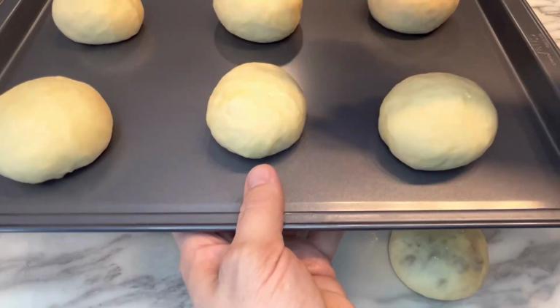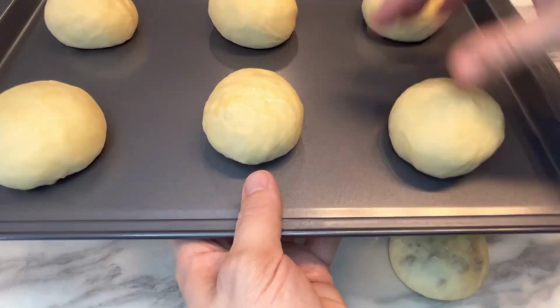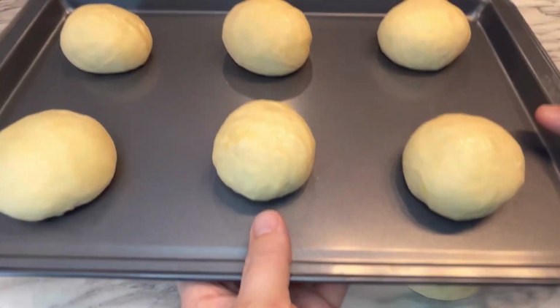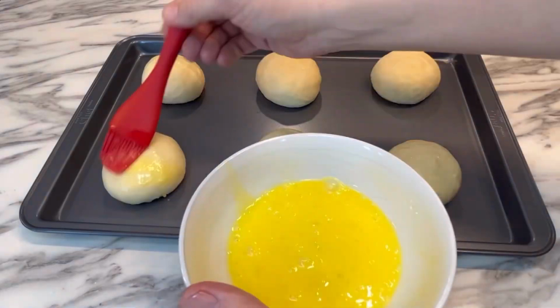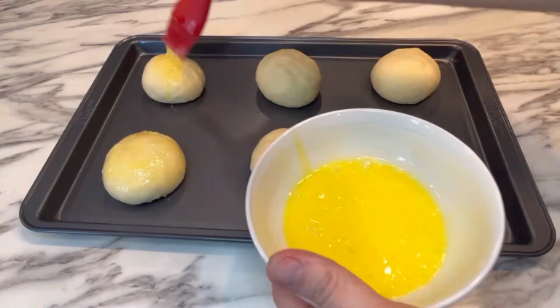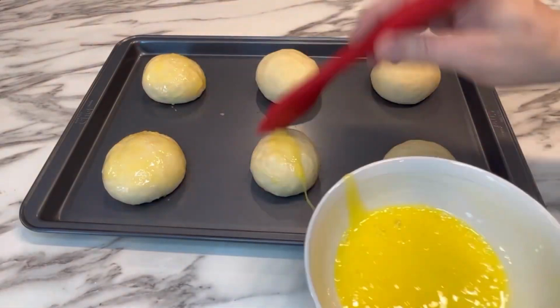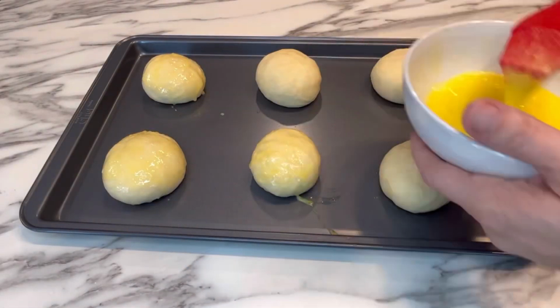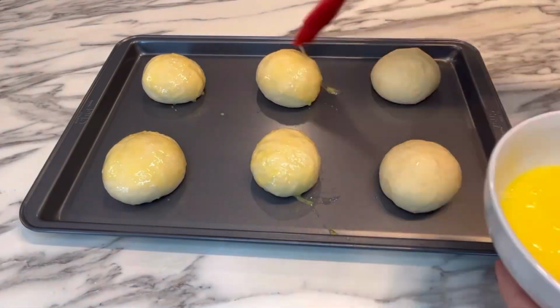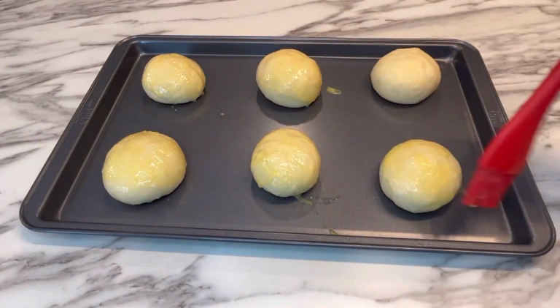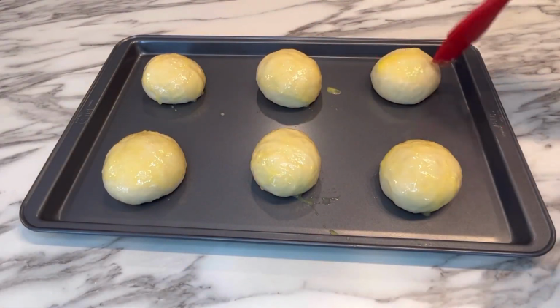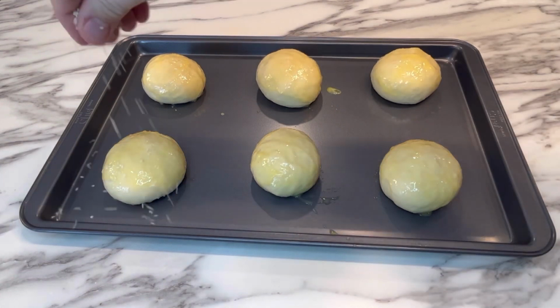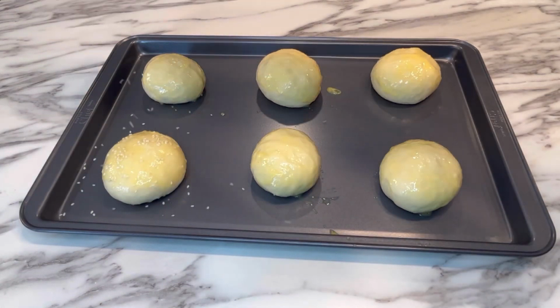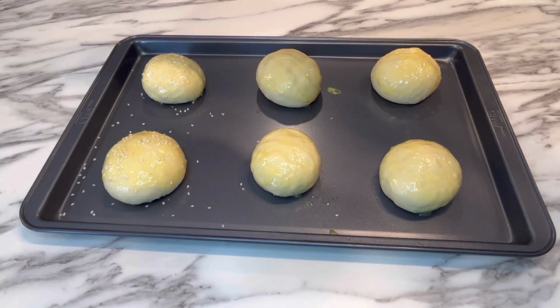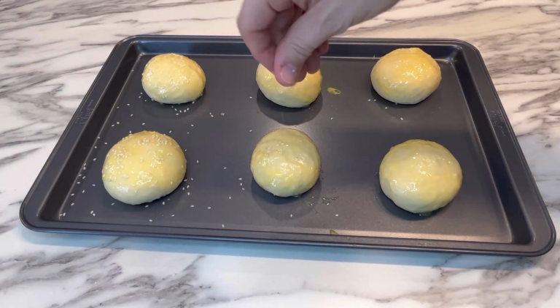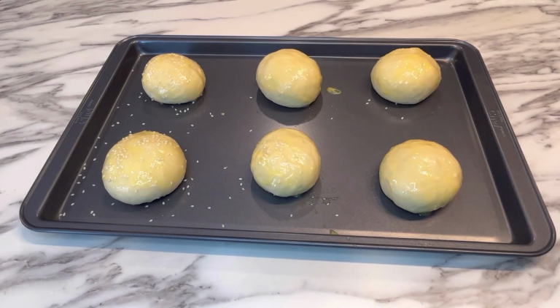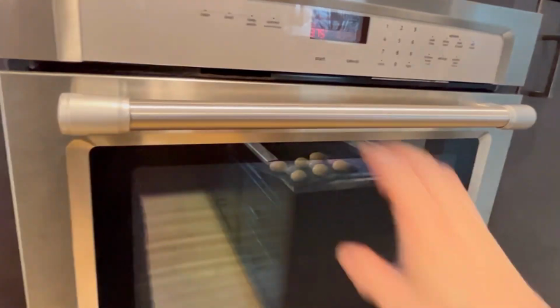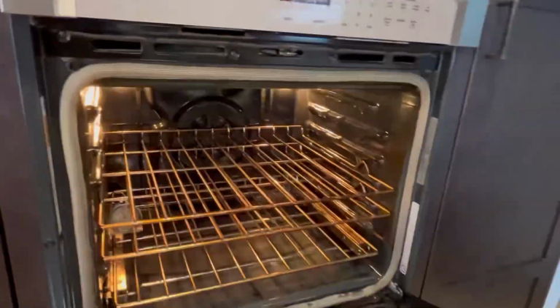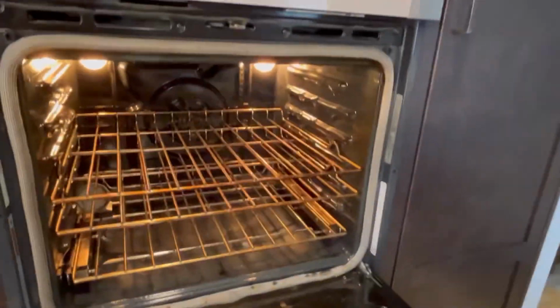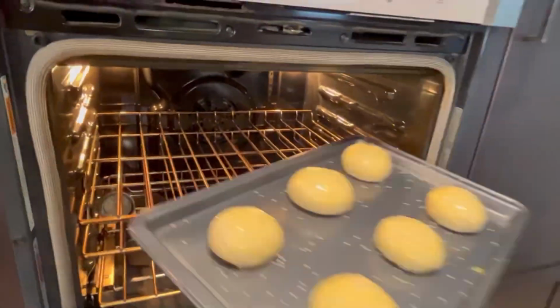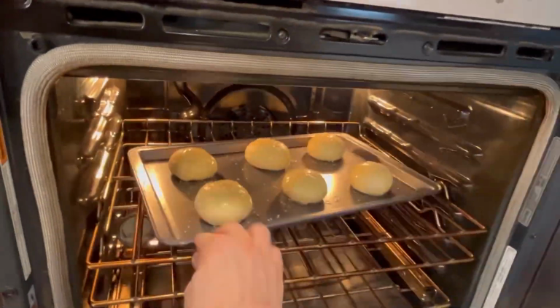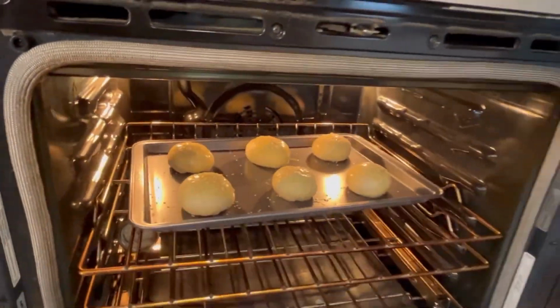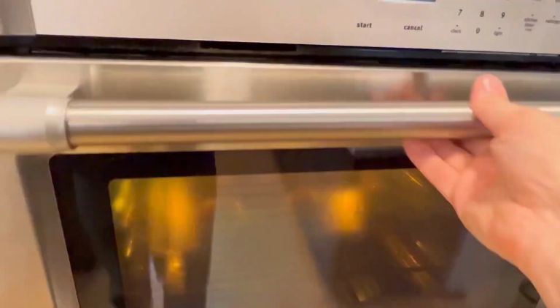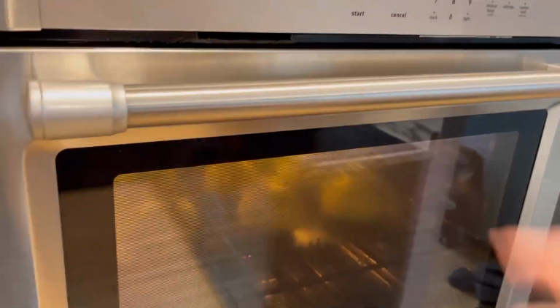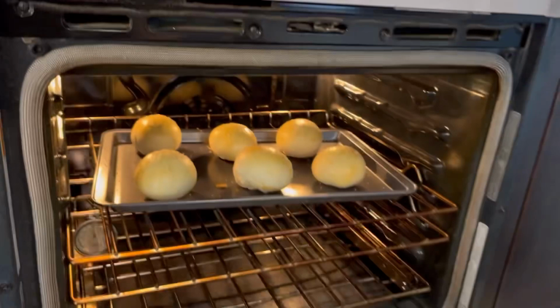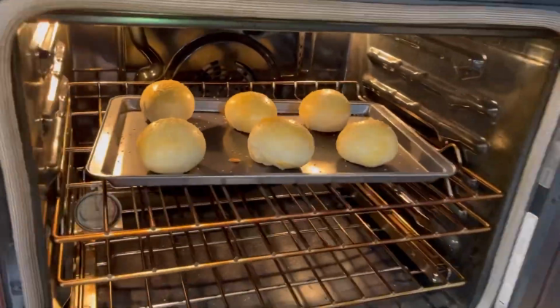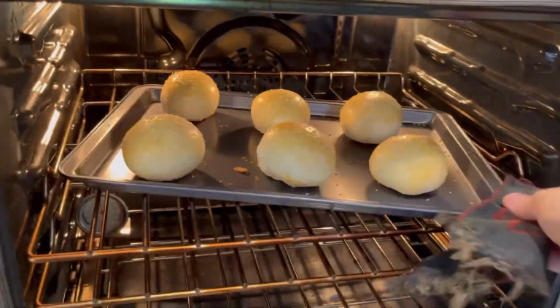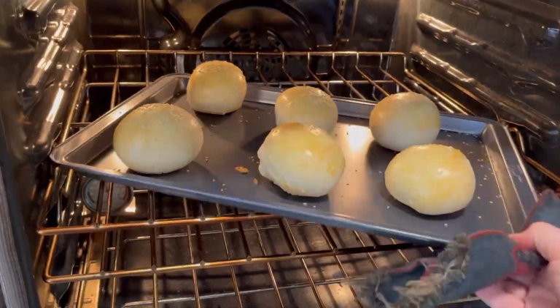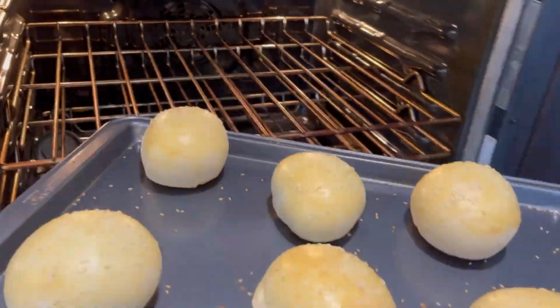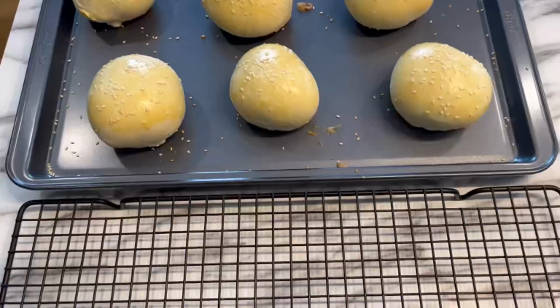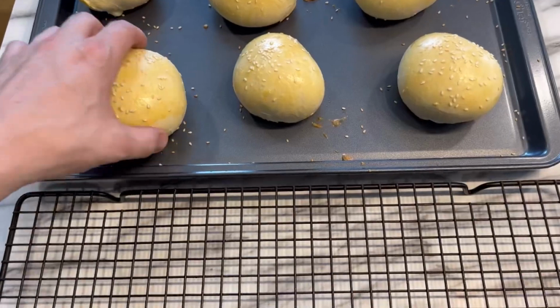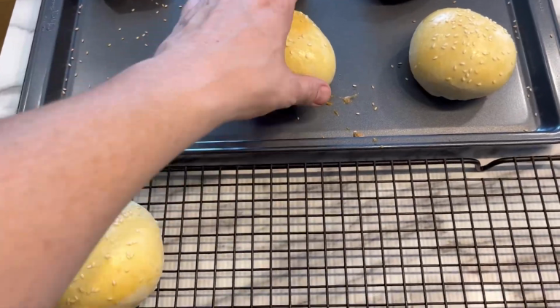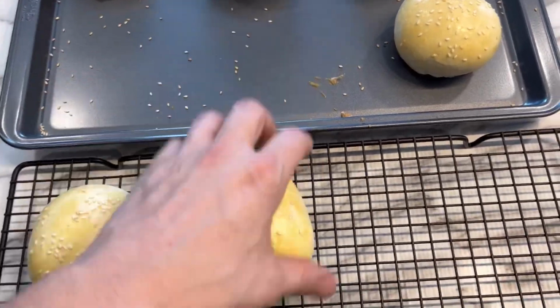Preheat the oven to 350 degrees, then give those buns an egg wash and lay down some sesame seeds on top. Then we're simply going to bake those buns for about 13 to 15 minutes and then let them cool on a wire rack.